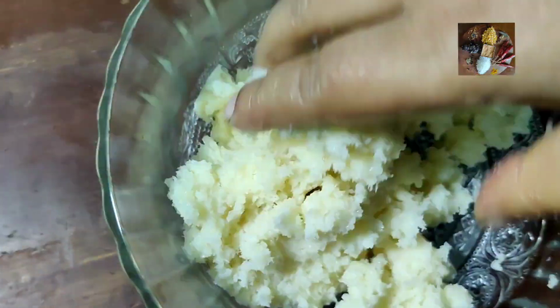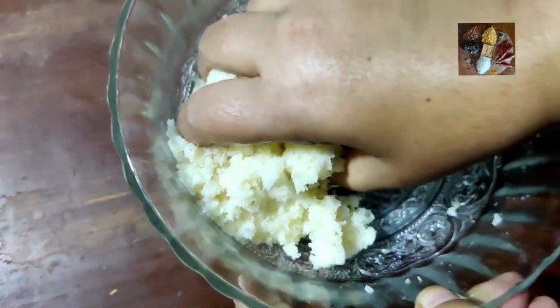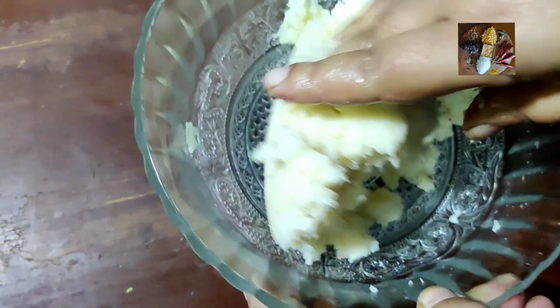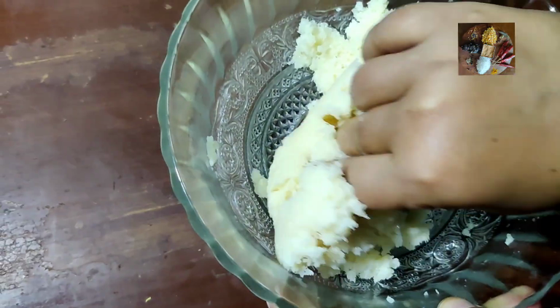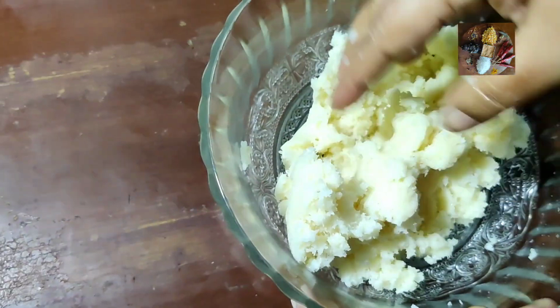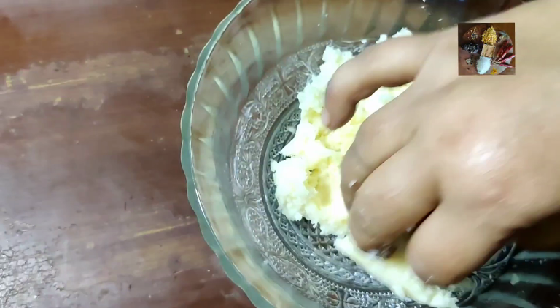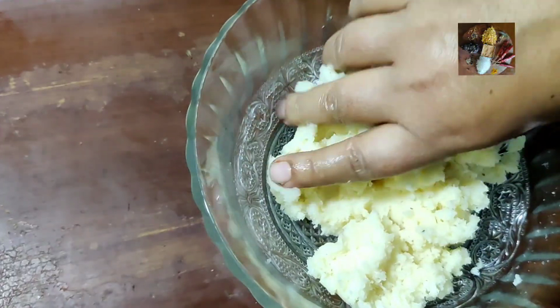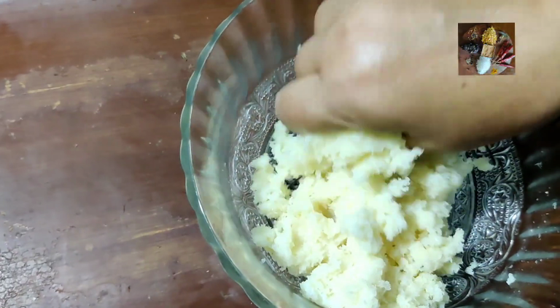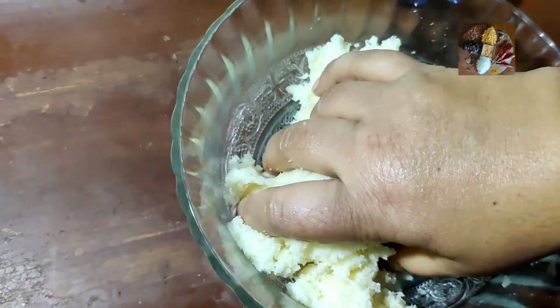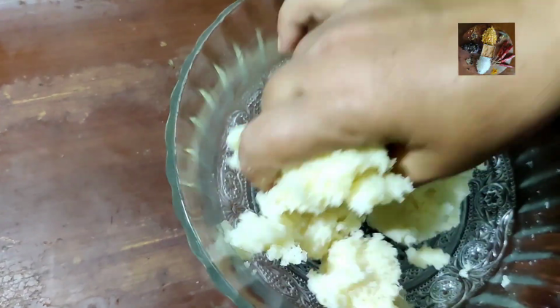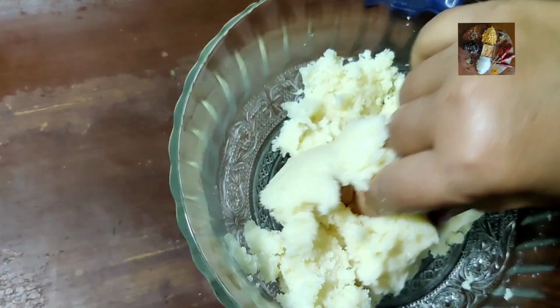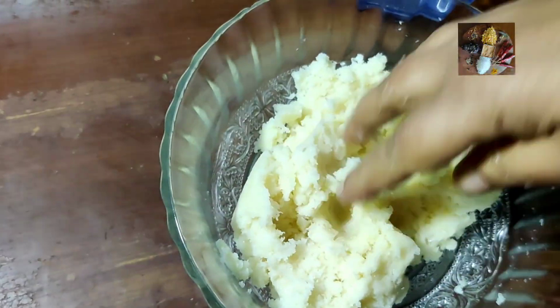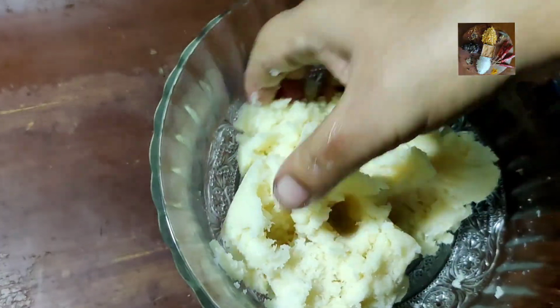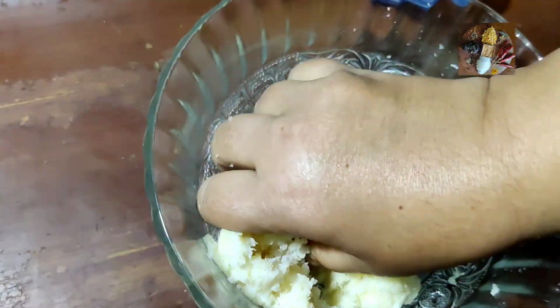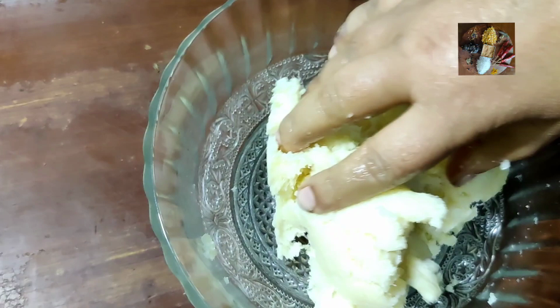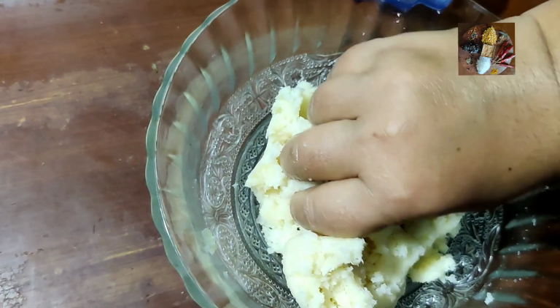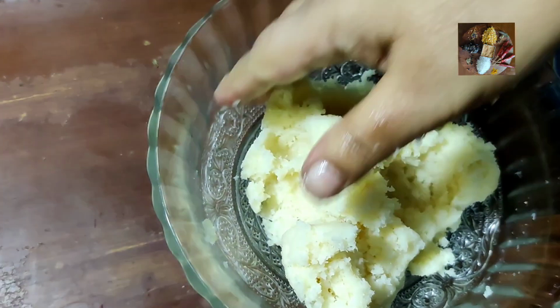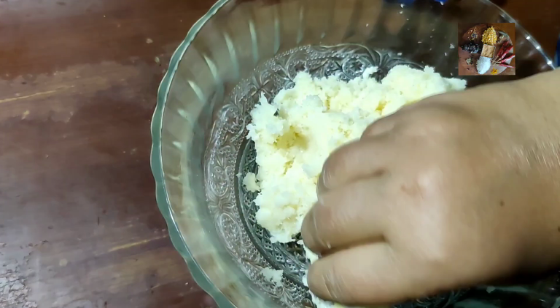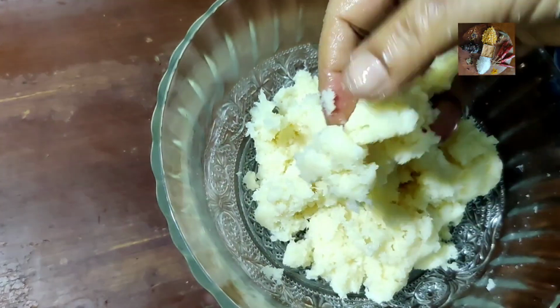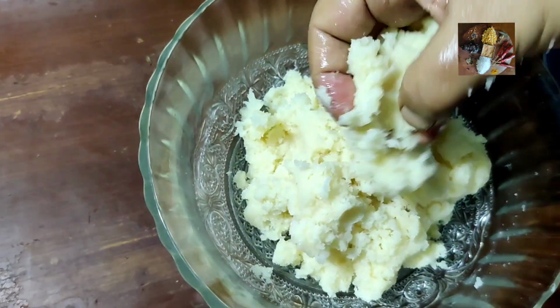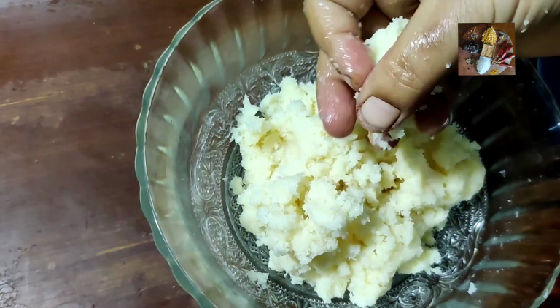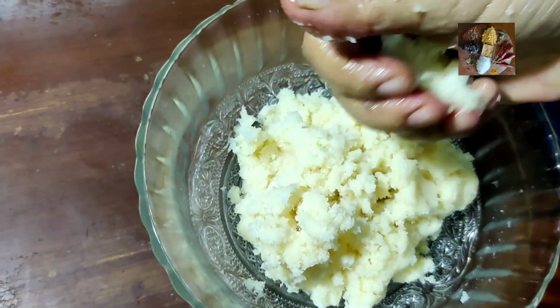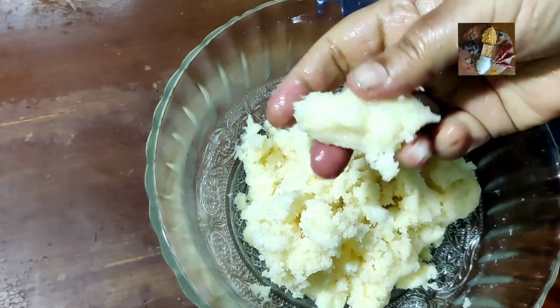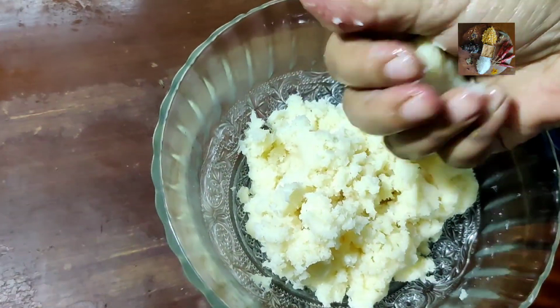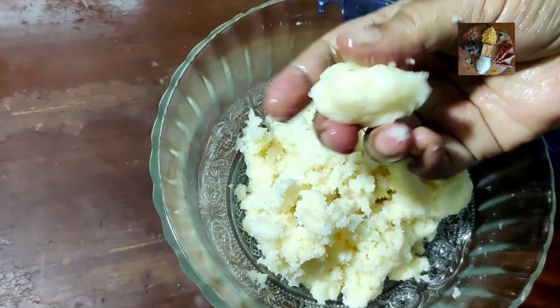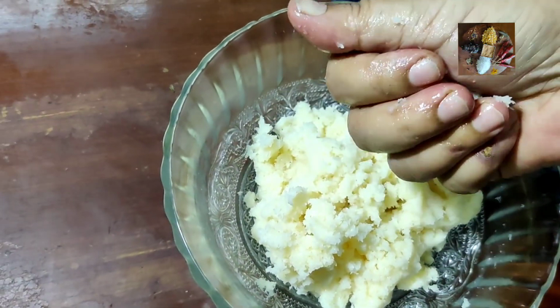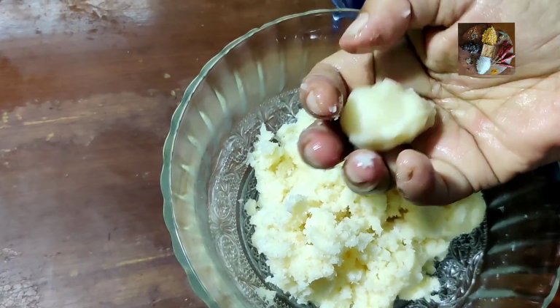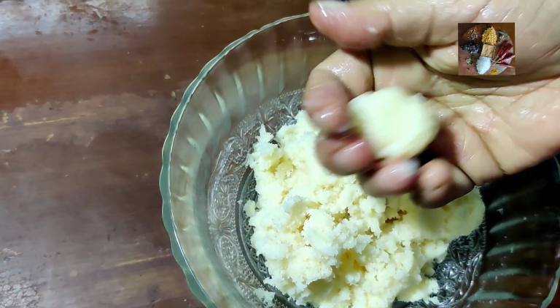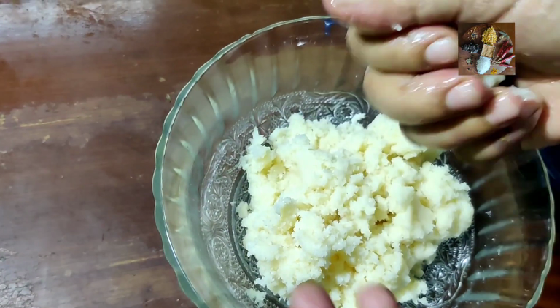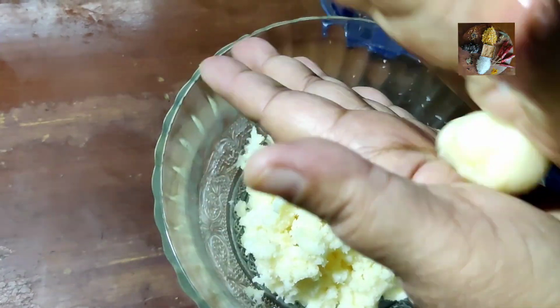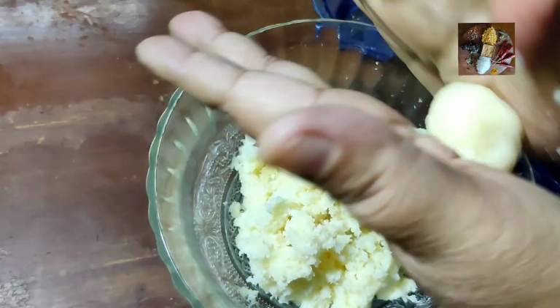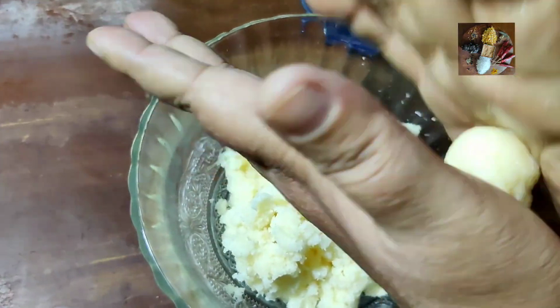After some time I have used my hands and mixed it thoroughly — now it is perfectly done. We will make the desired shape and size of balls and keep them ready.